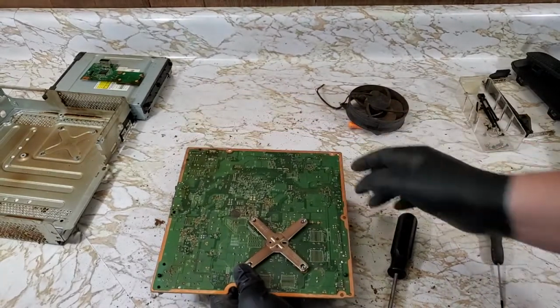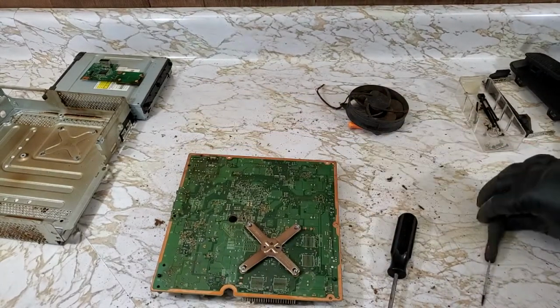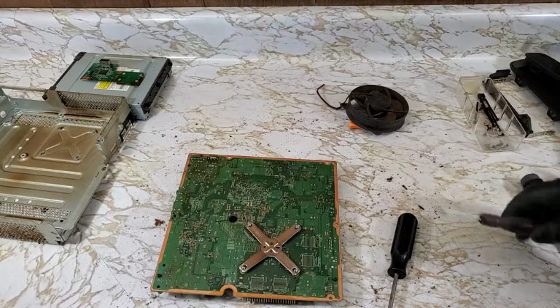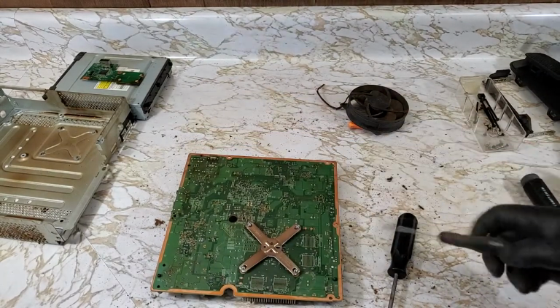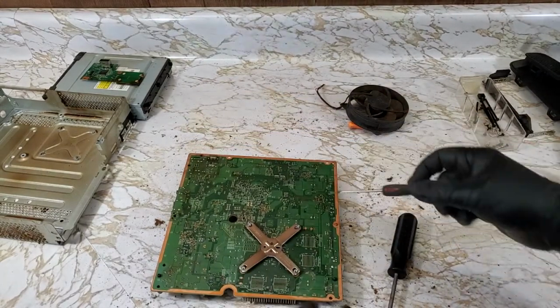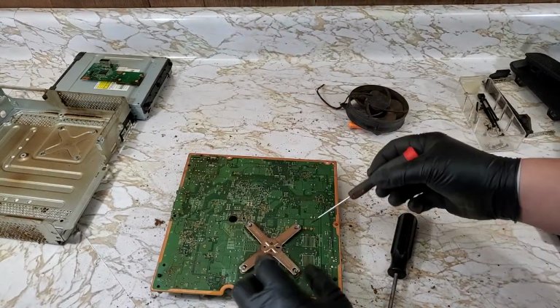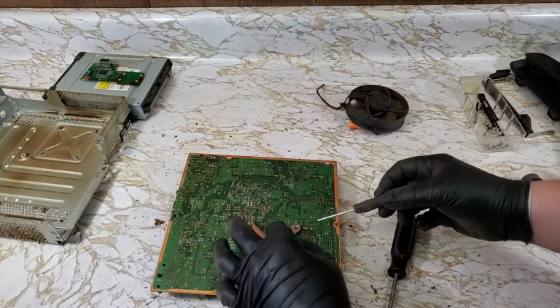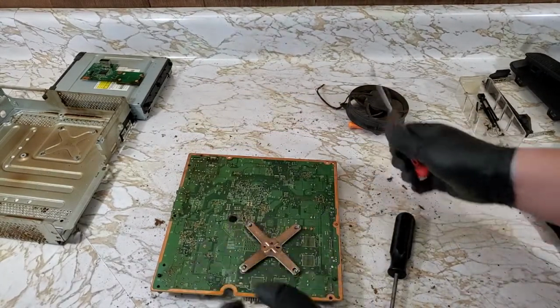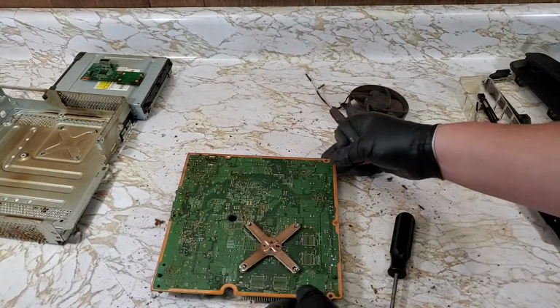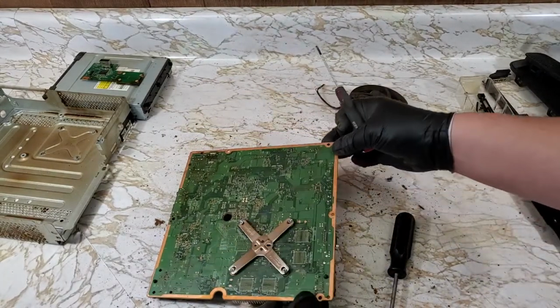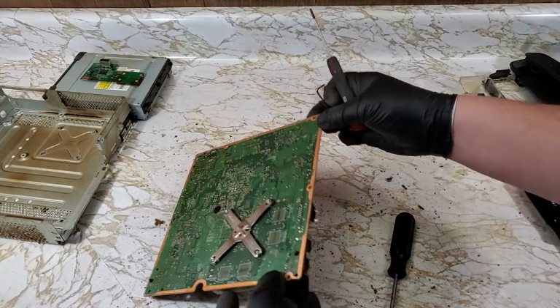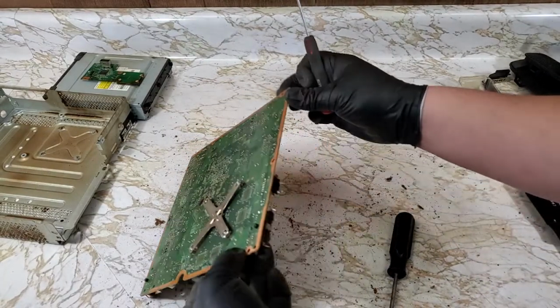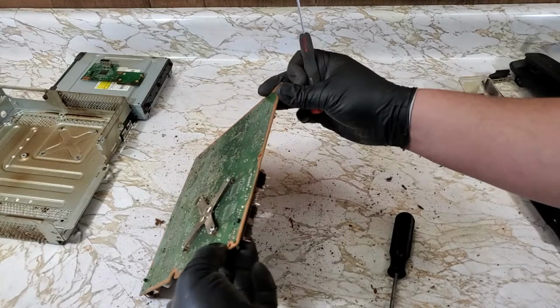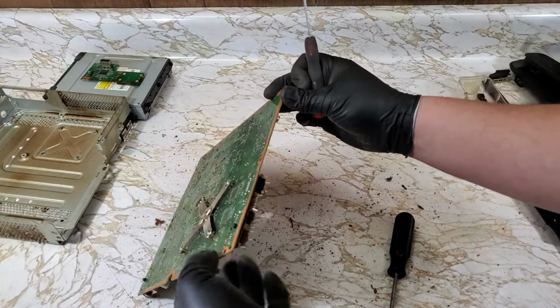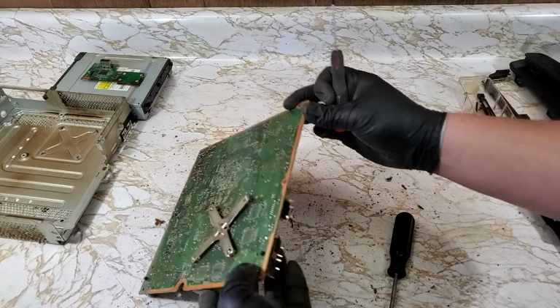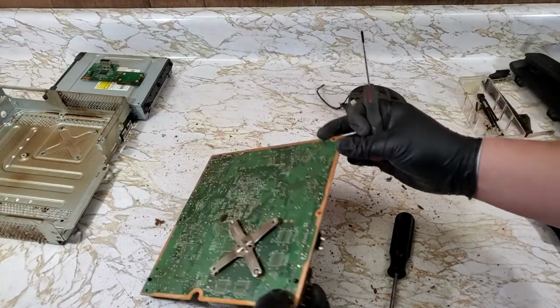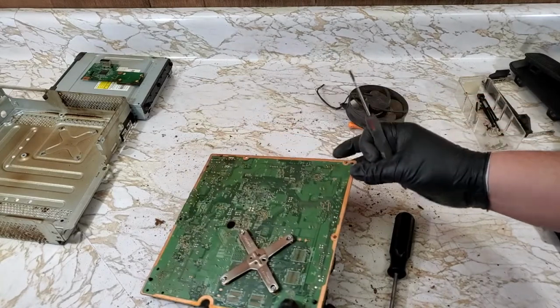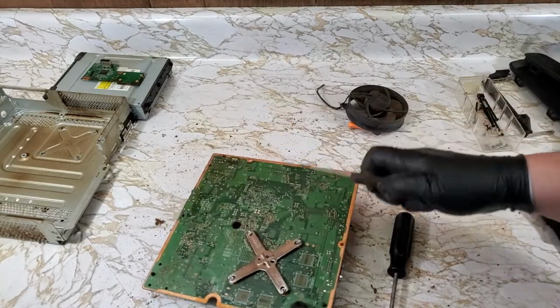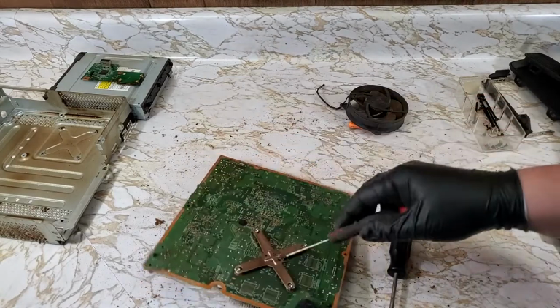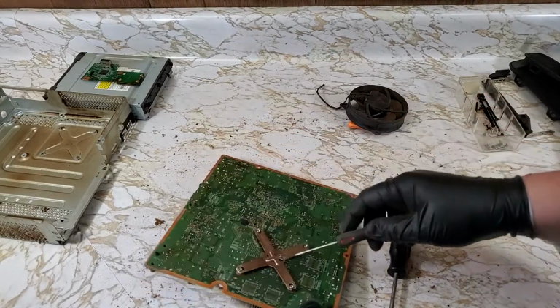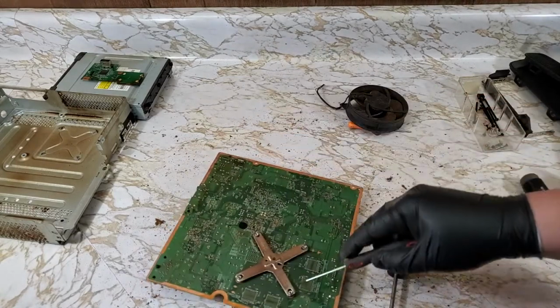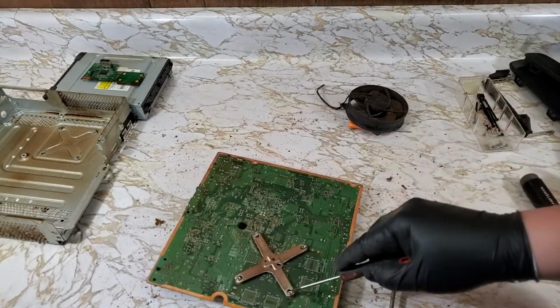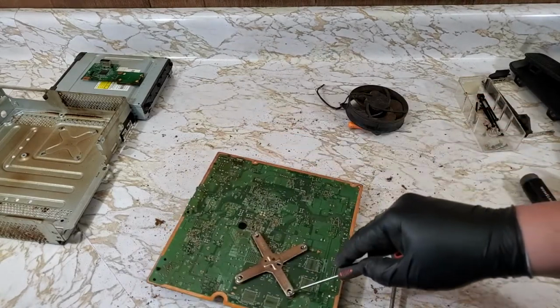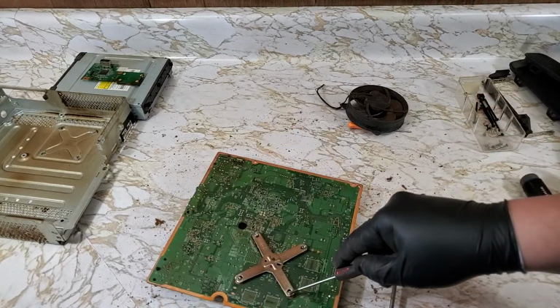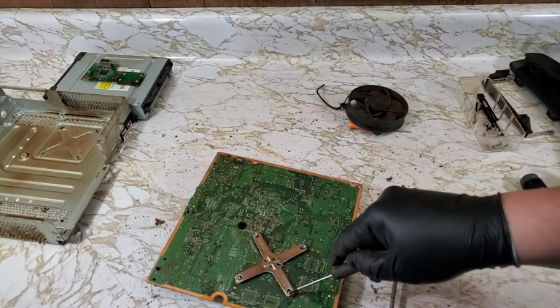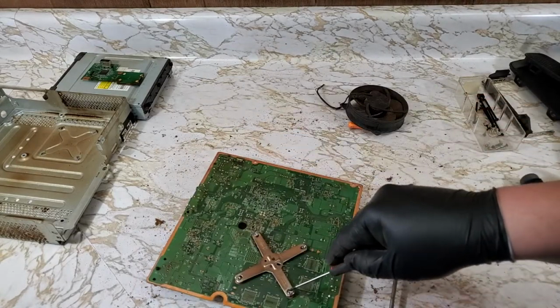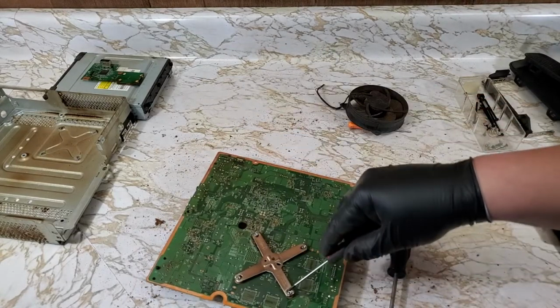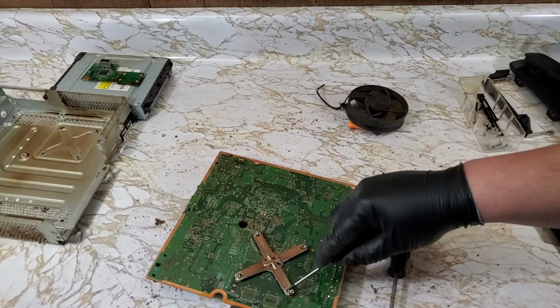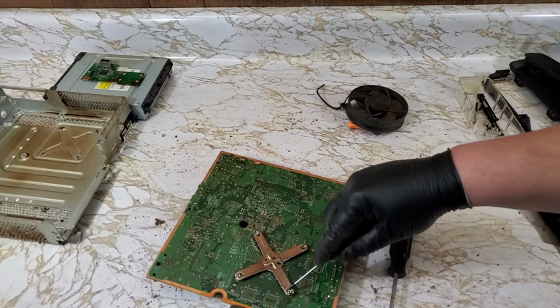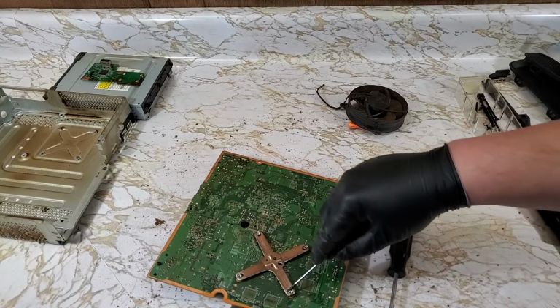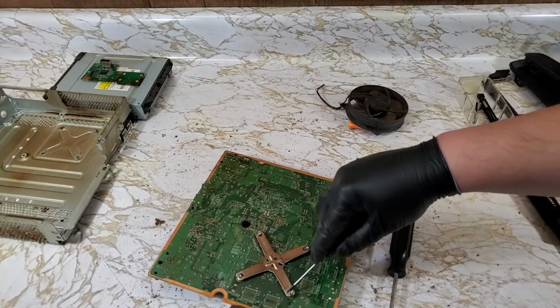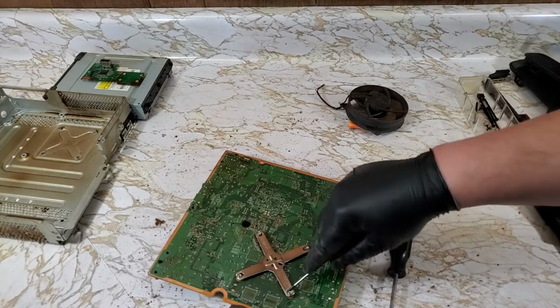Now this part can be pretty scary — just be careful. I will use a flathead and work around. One of these sides will come off easier than the others; after that the rest will come off with less work.